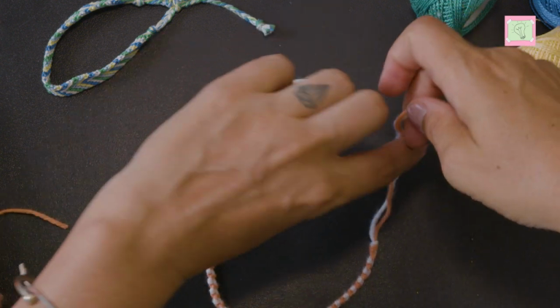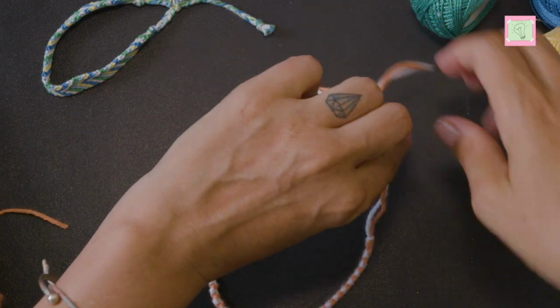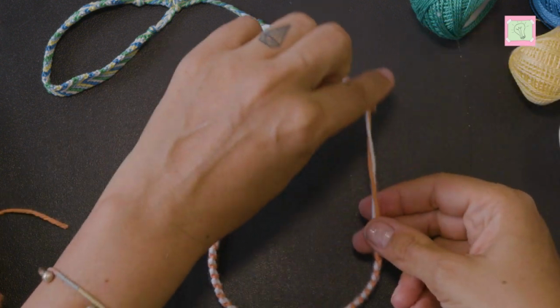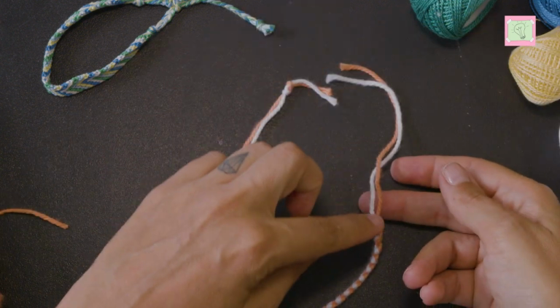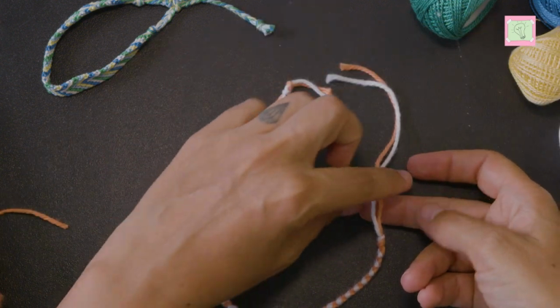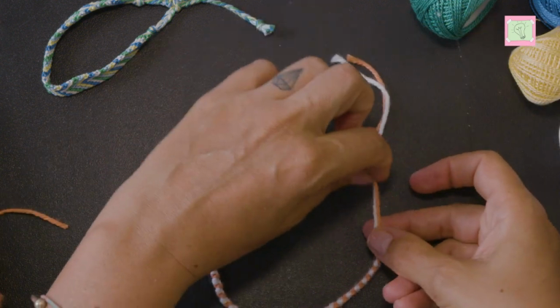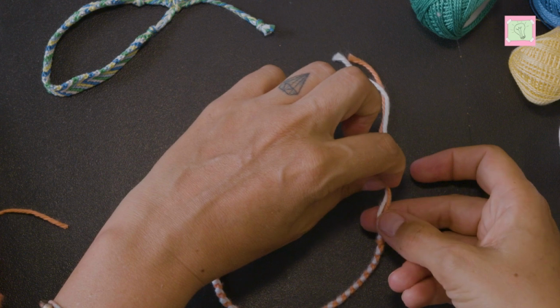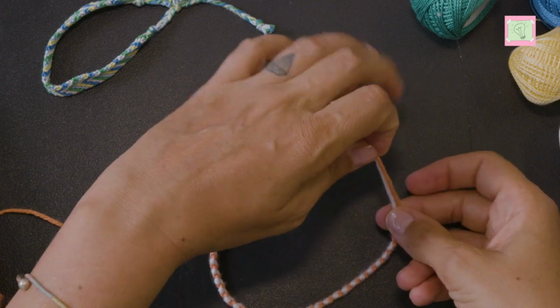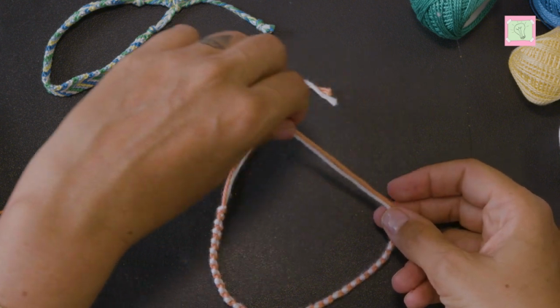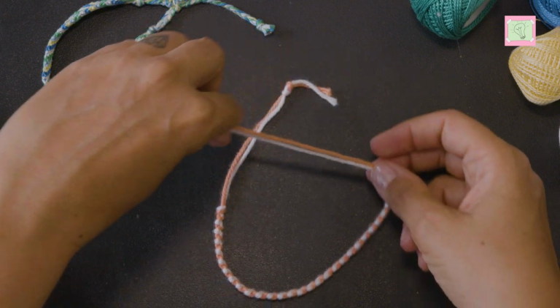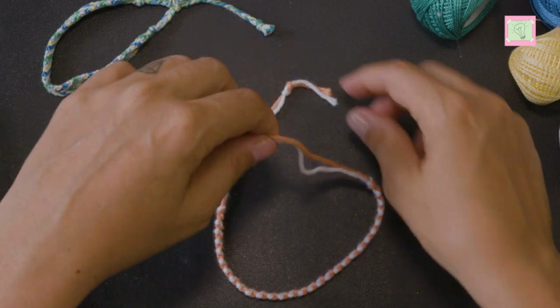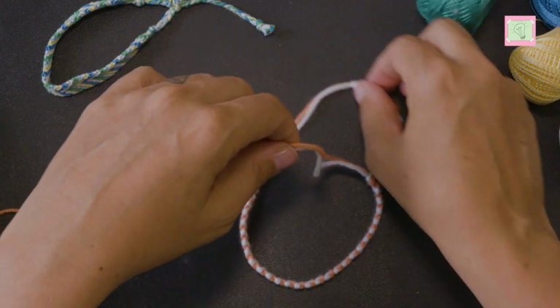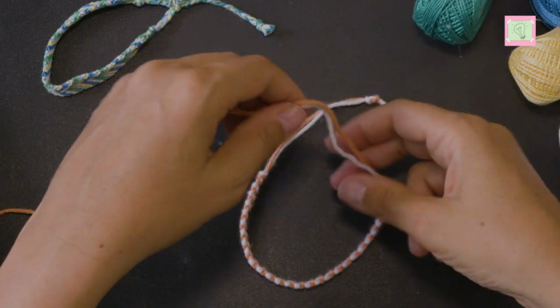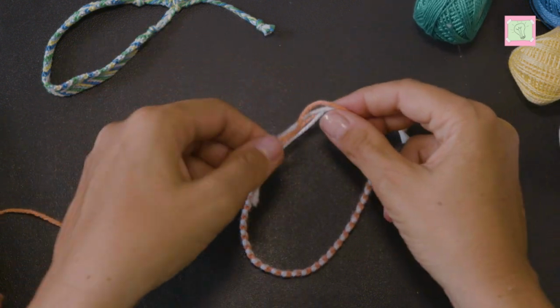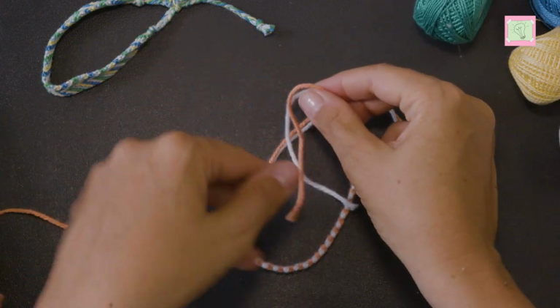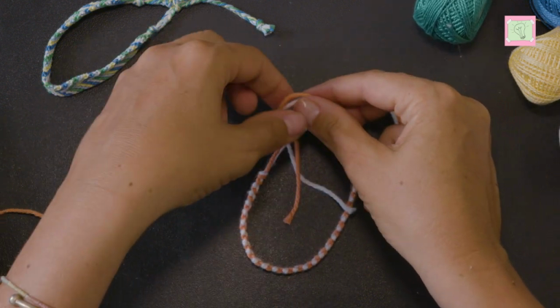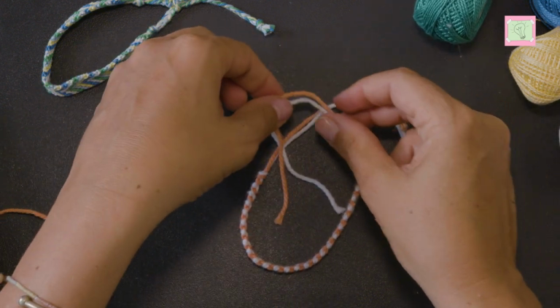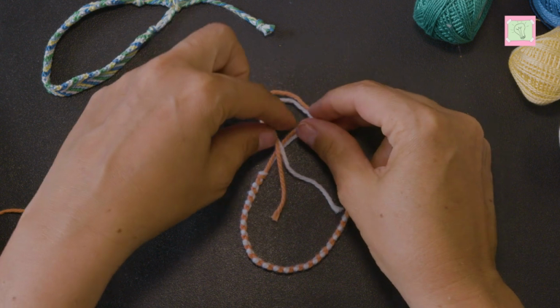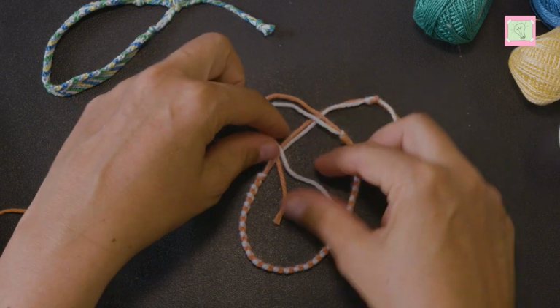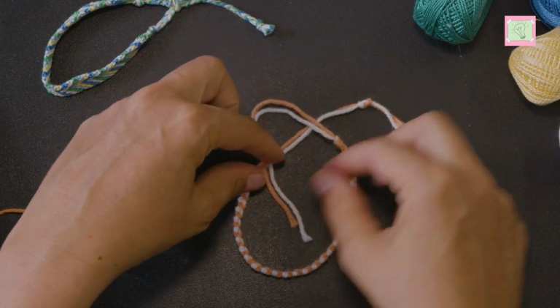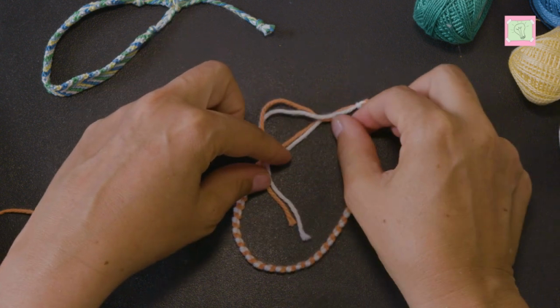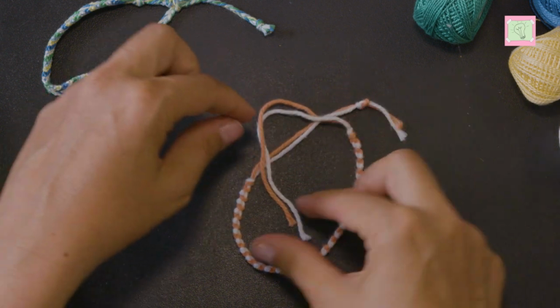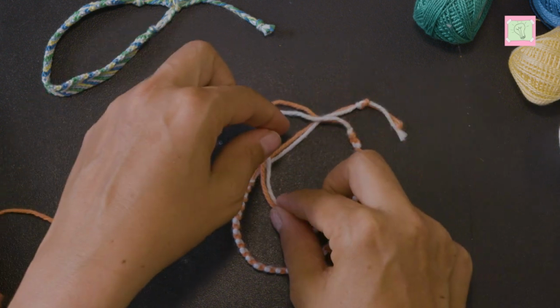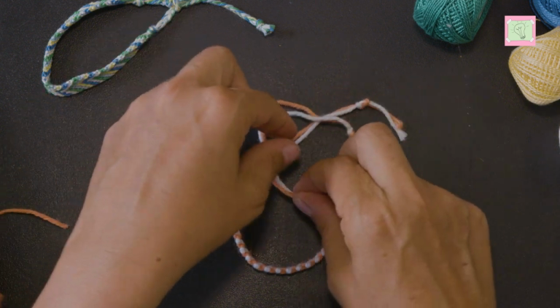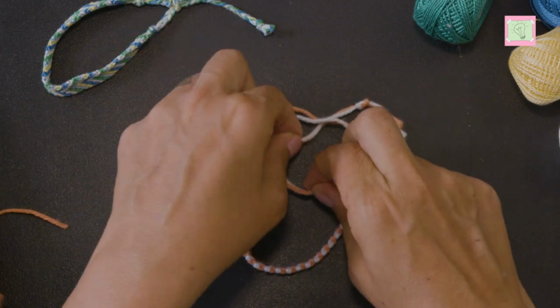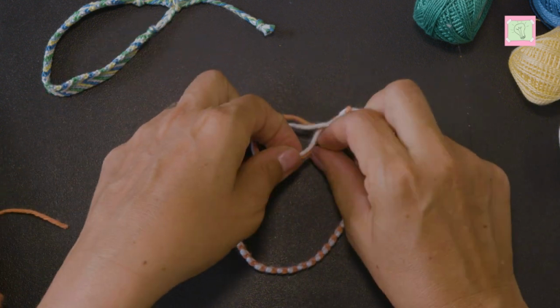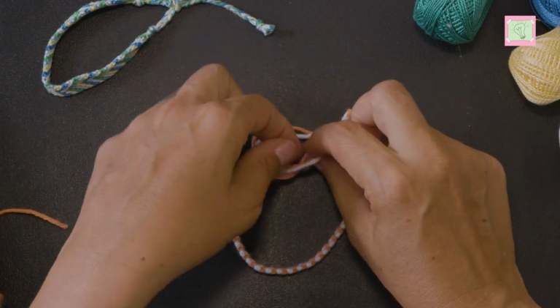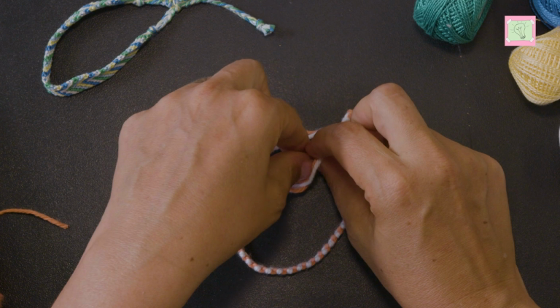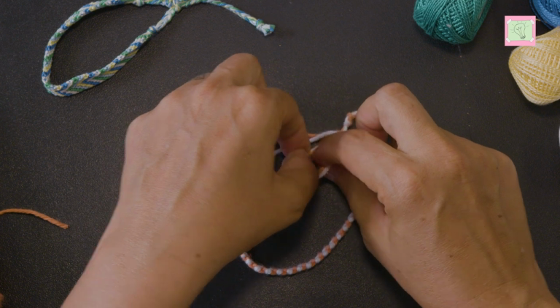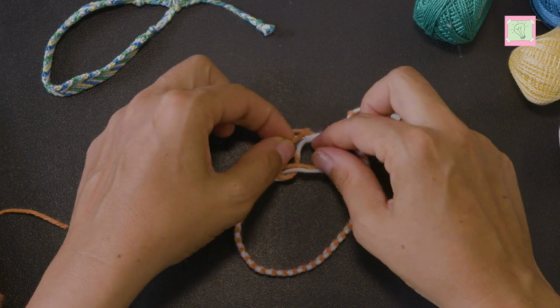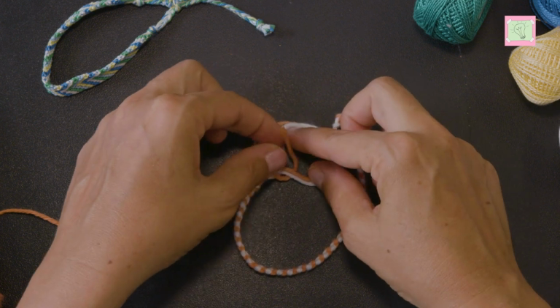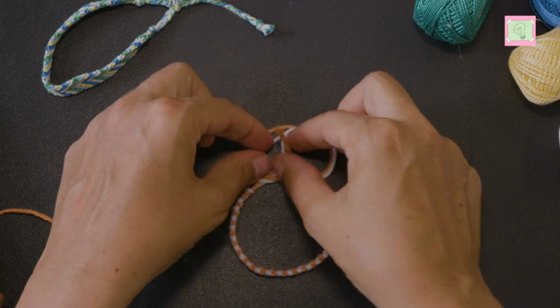I want to tie this knot as close as possible to the bracelet. First I put the ends of the thread over the other ends — this creates a capital A. Then I go into the A with the ends of the thread from below.